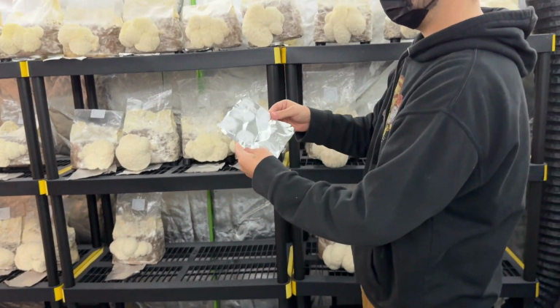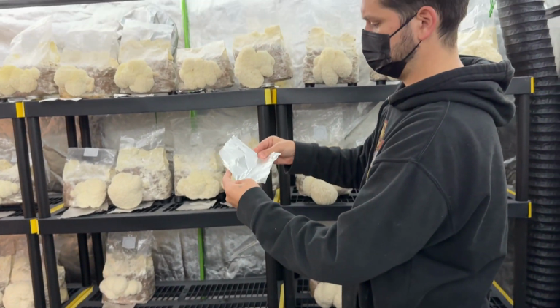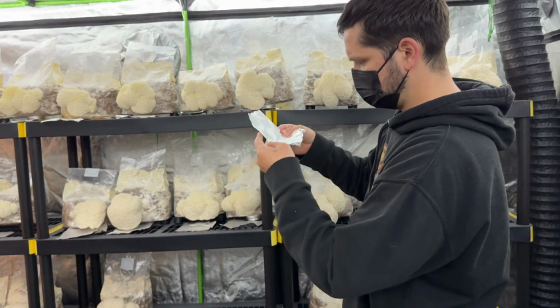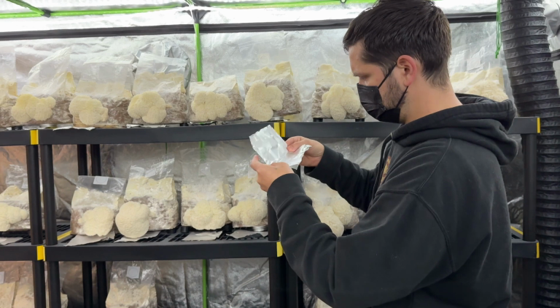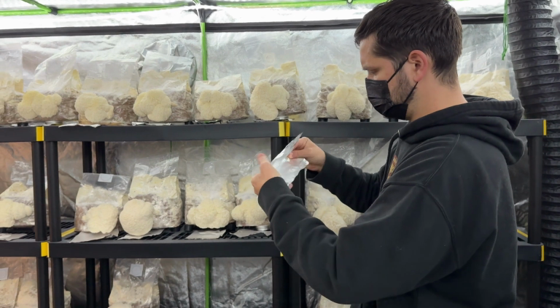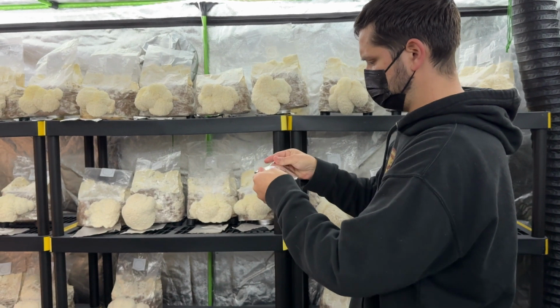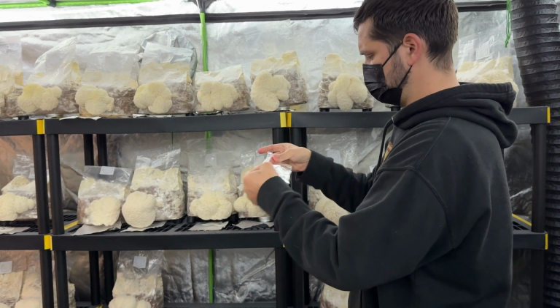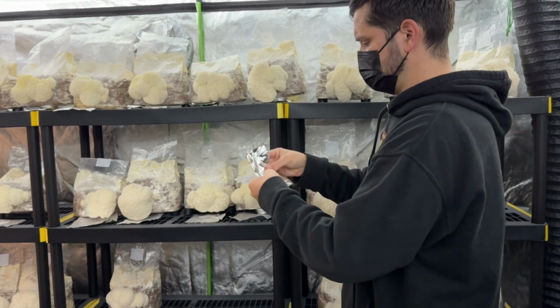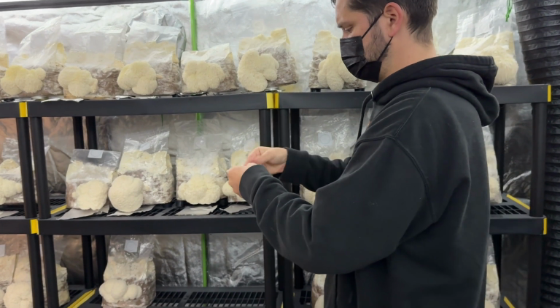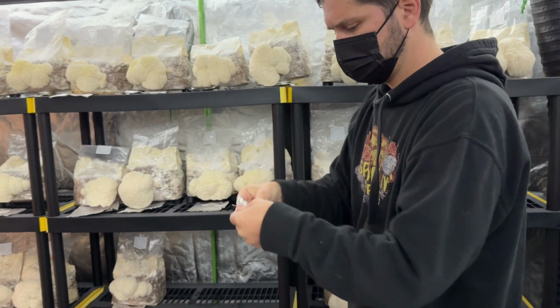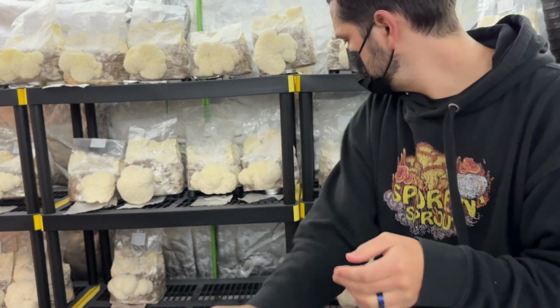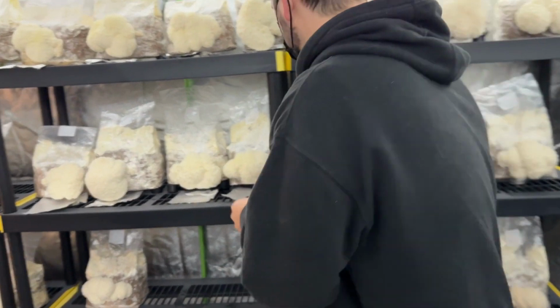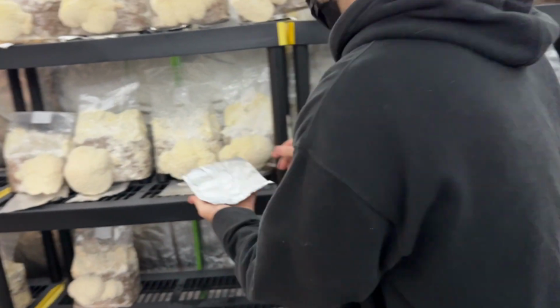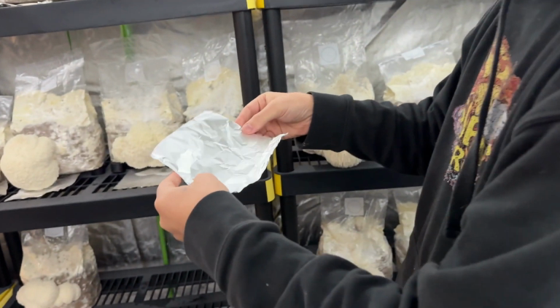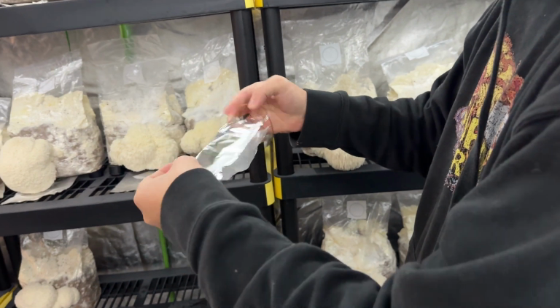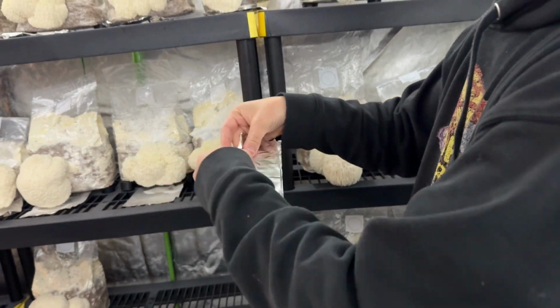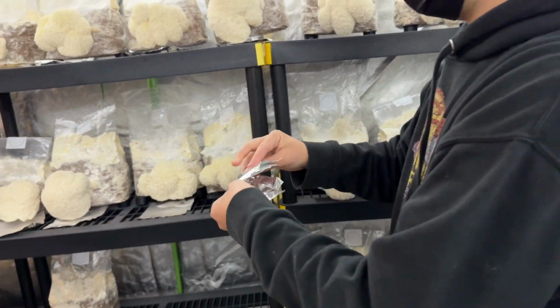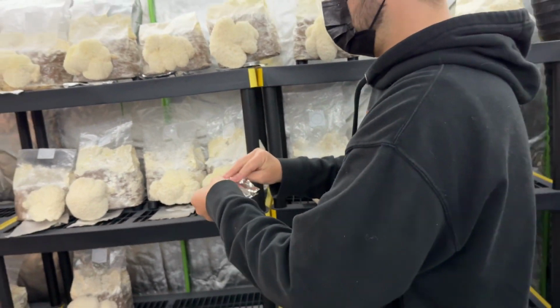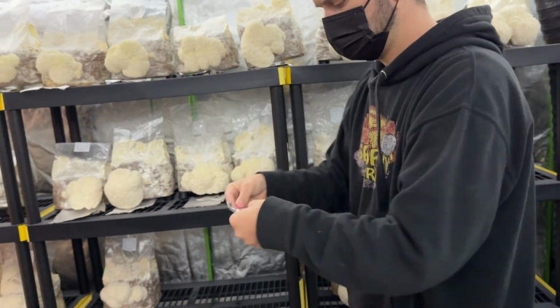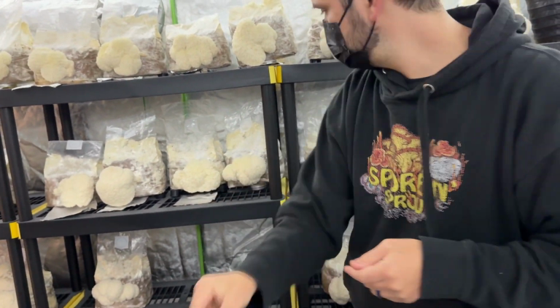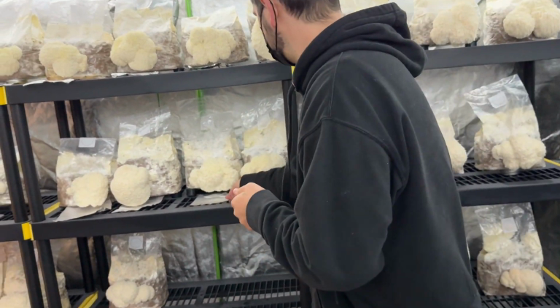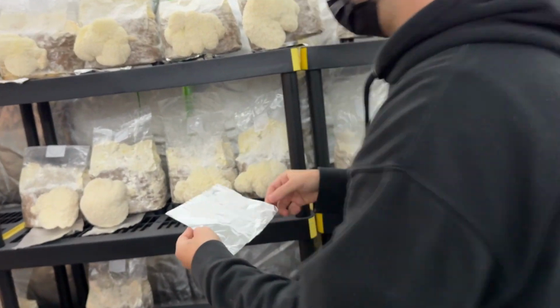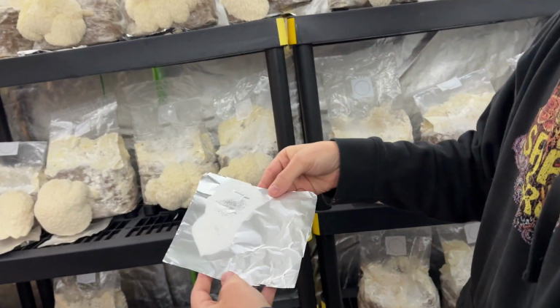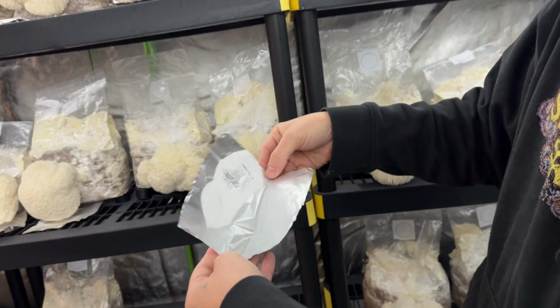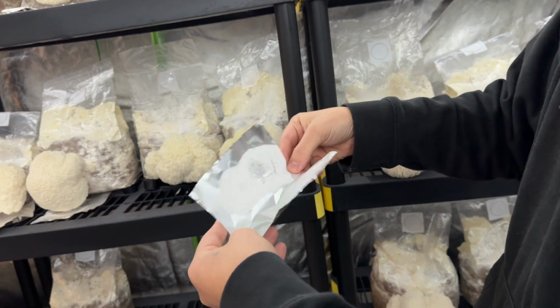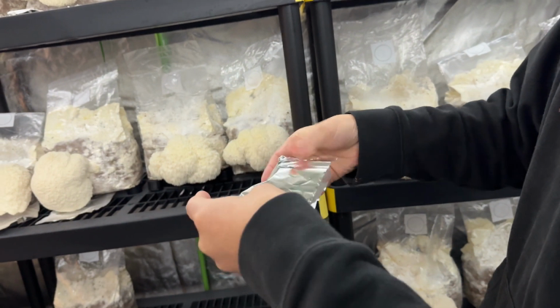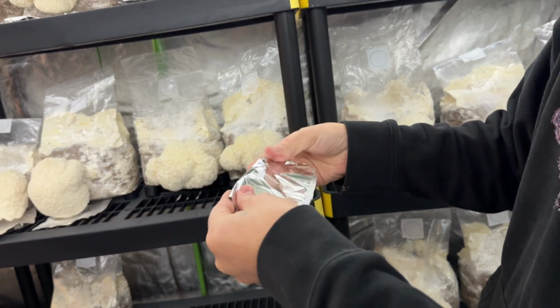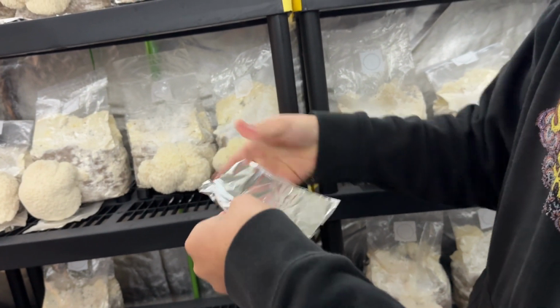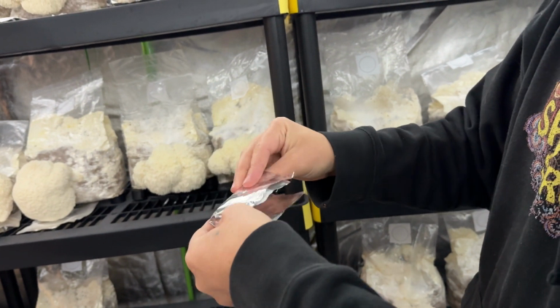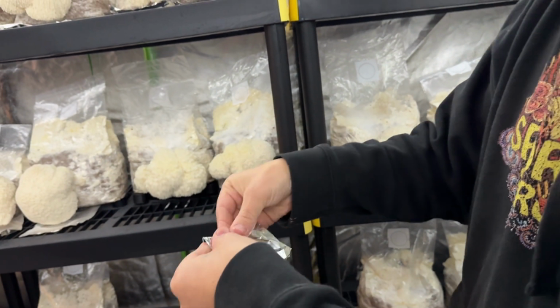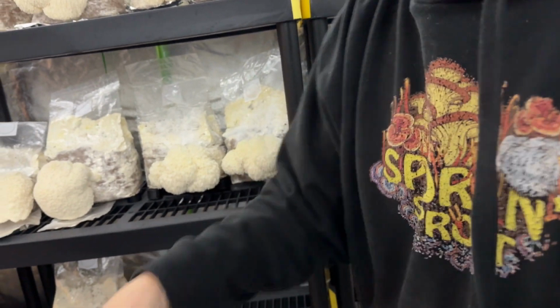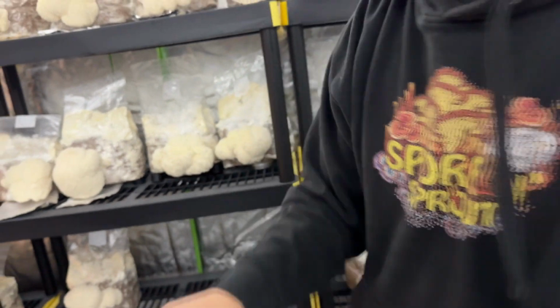So now when I need a fresh culture of Lion's Mane, I can just start germinating these spores. If you want to know how to germinate spores, I'll link a video in the description that will show you how to do that.